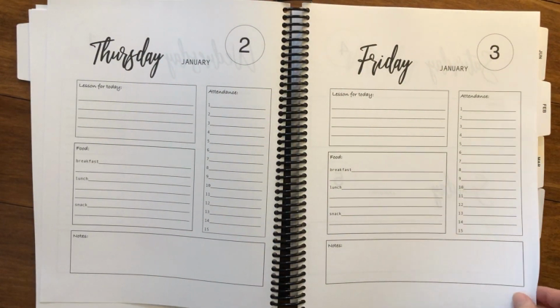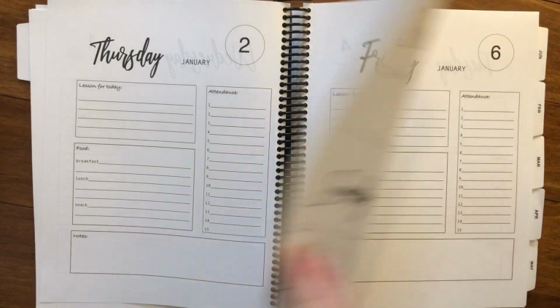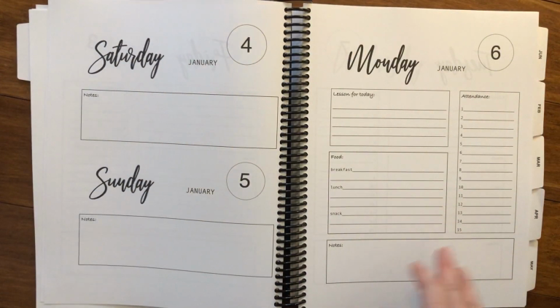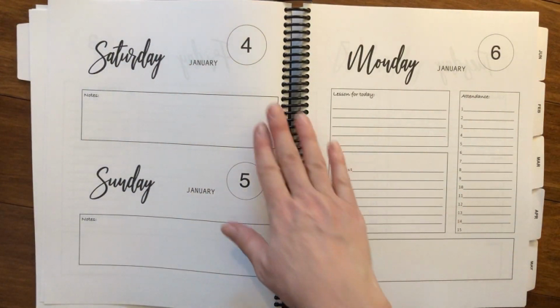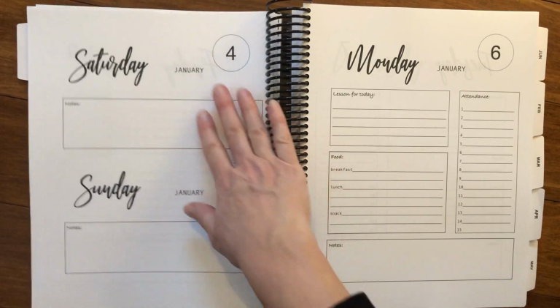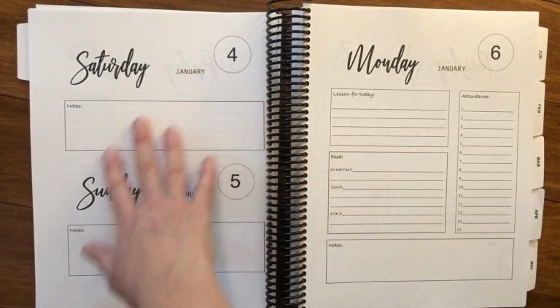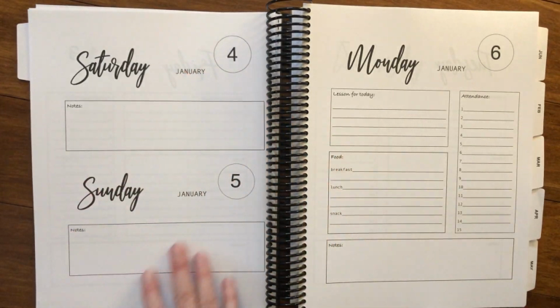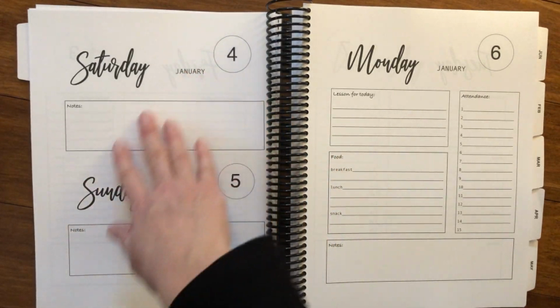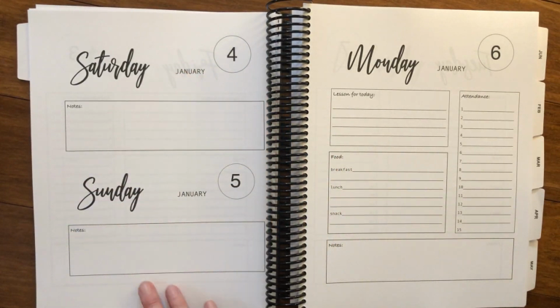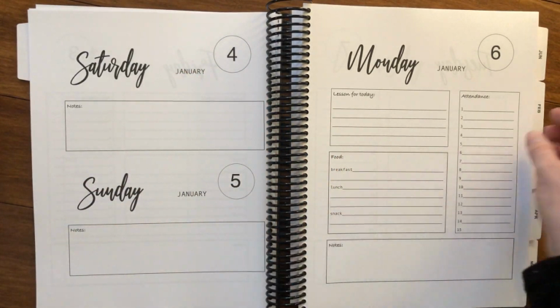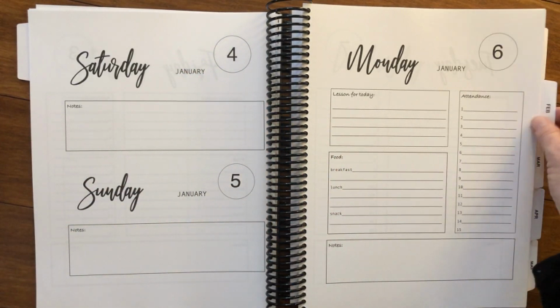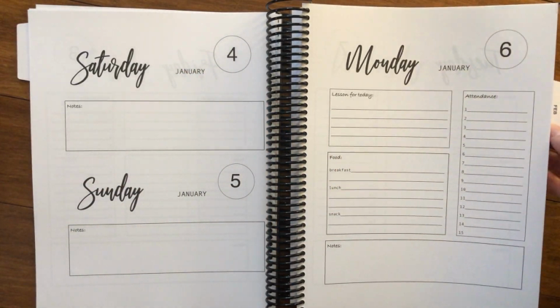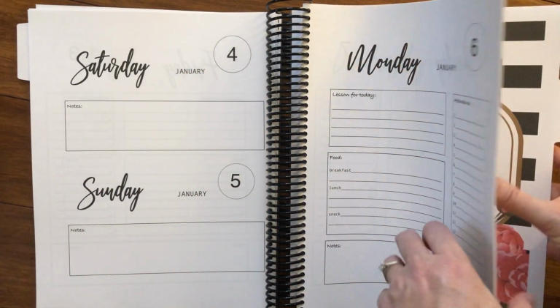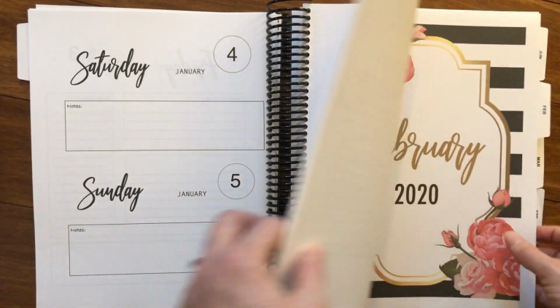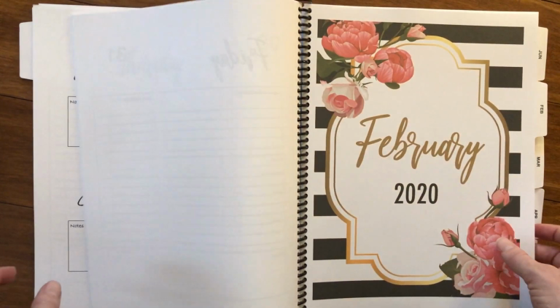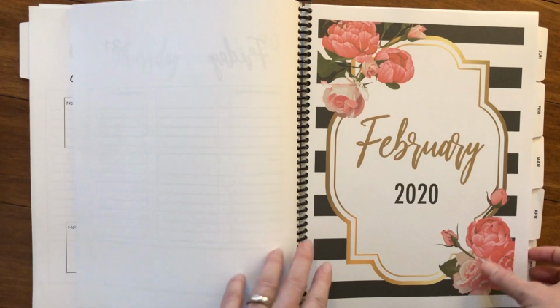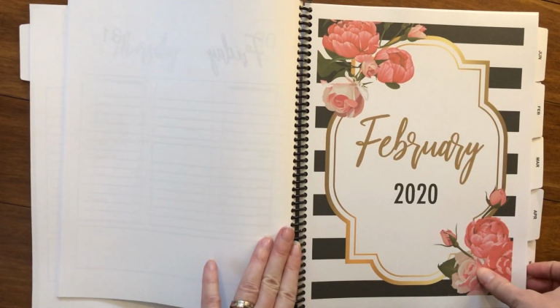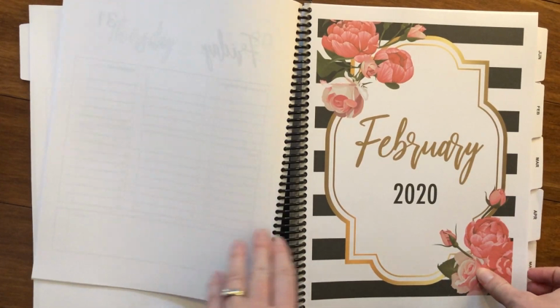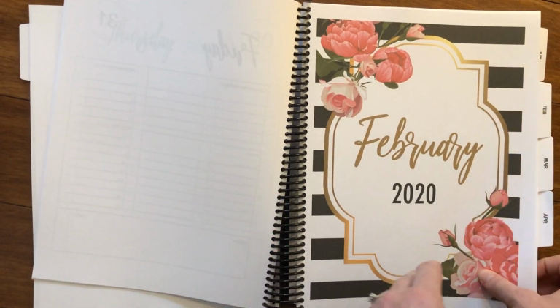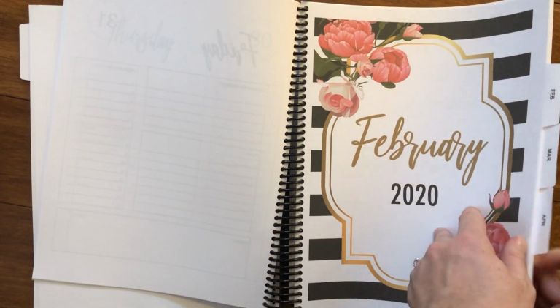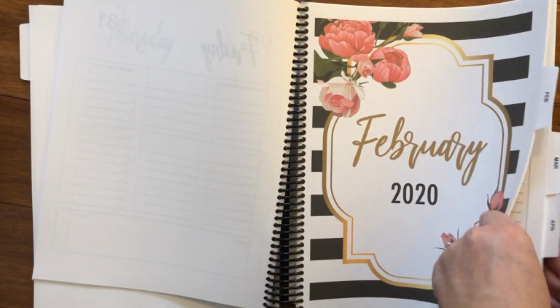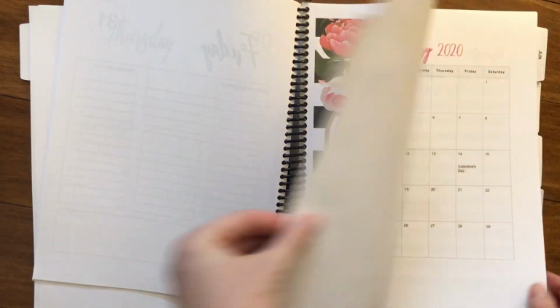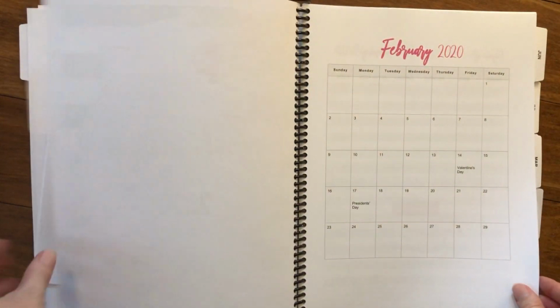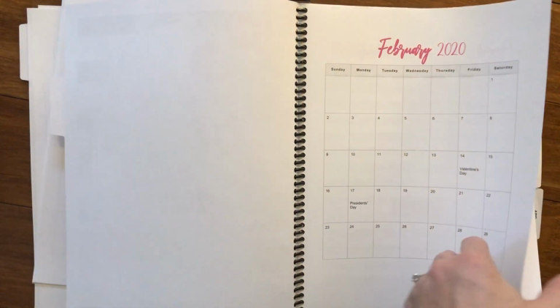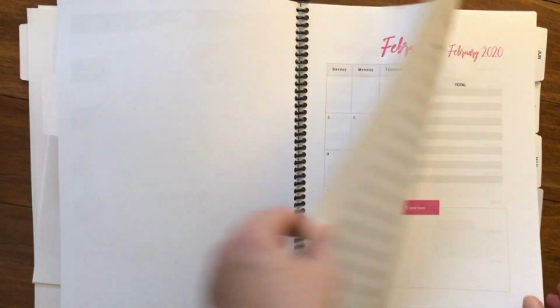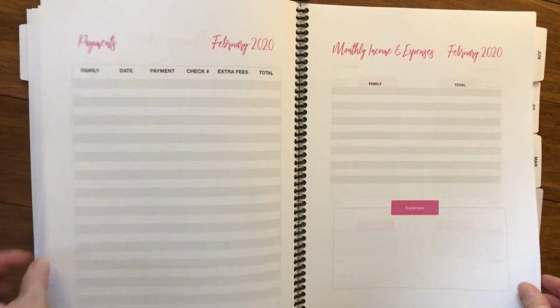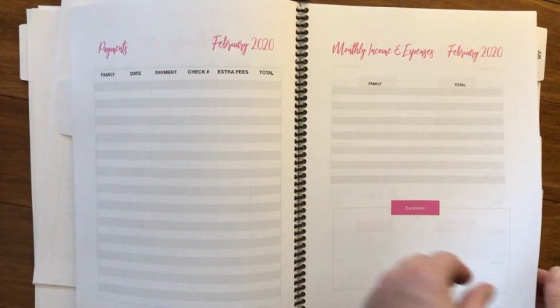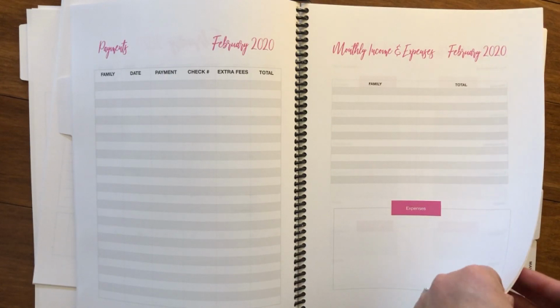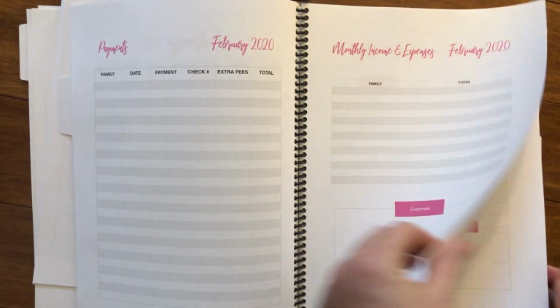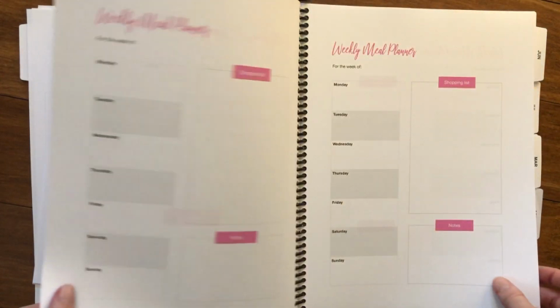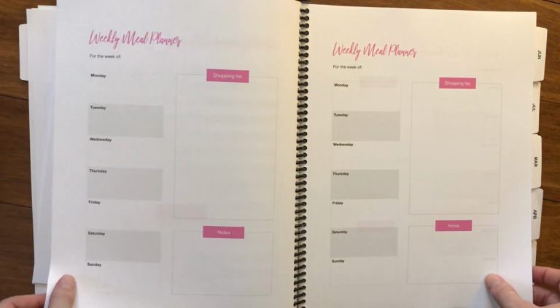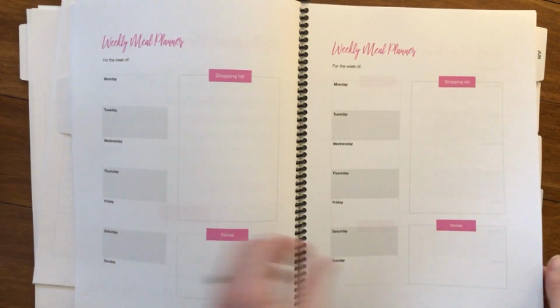And of course we have this for every day. Even weekends have a spot where you can write your special notes. Every month has its own page and has the exact same thing inside, which is great — so you can keep everything nice, neat, tidy, and organized.